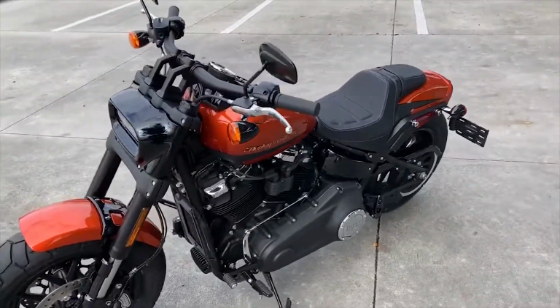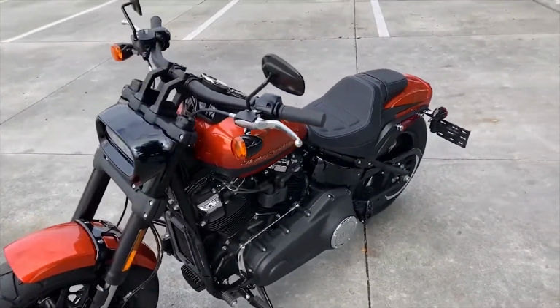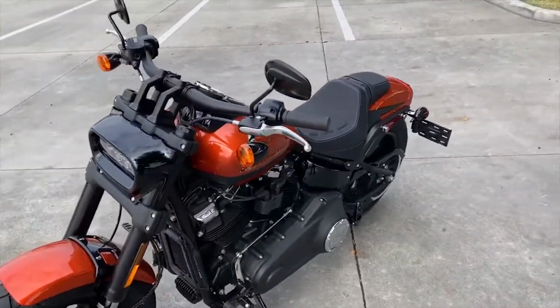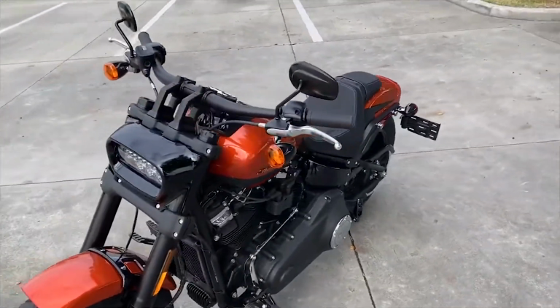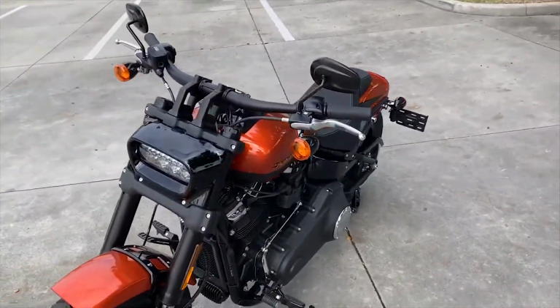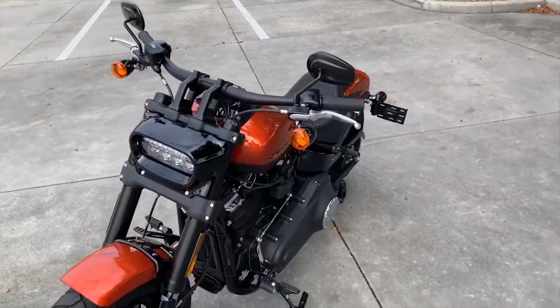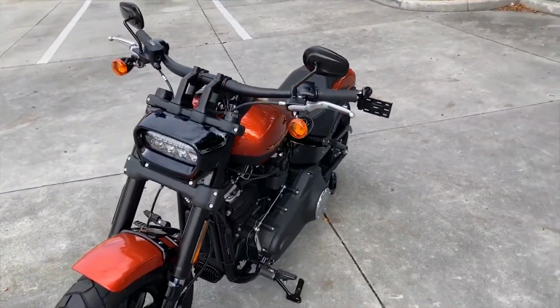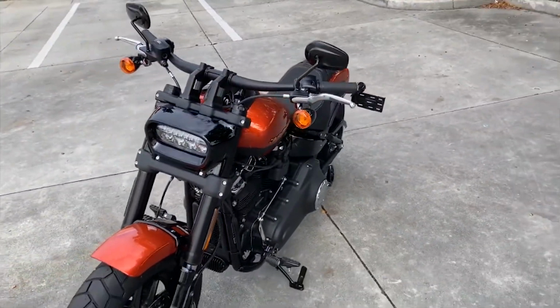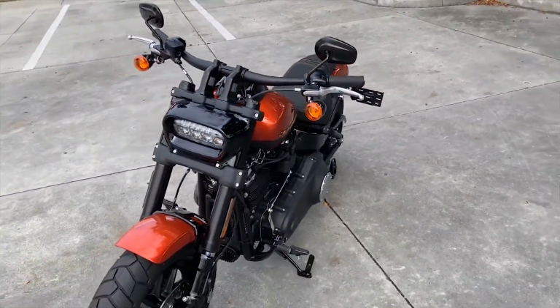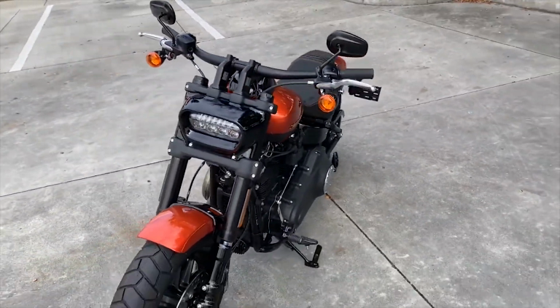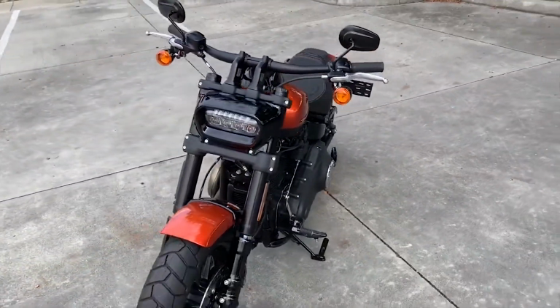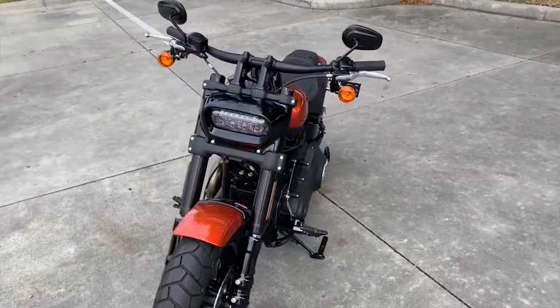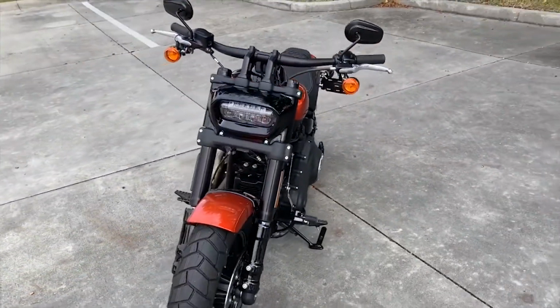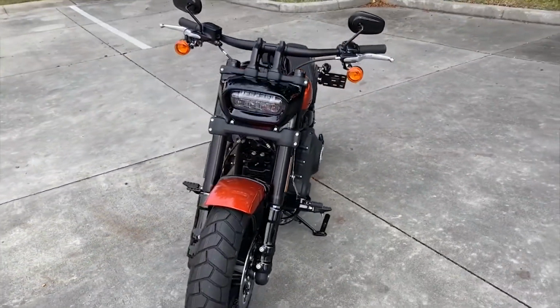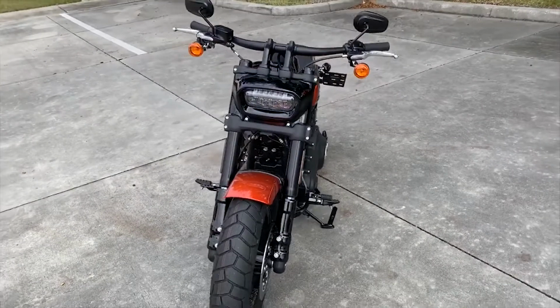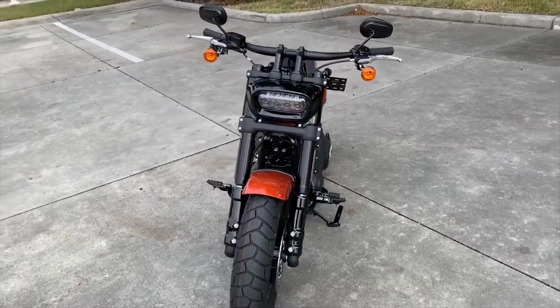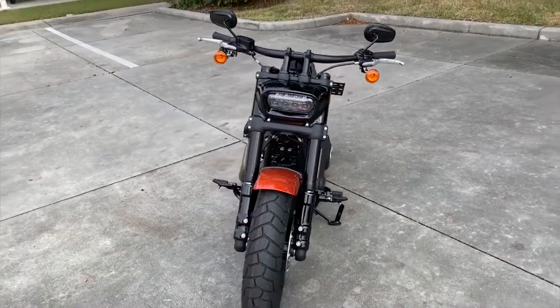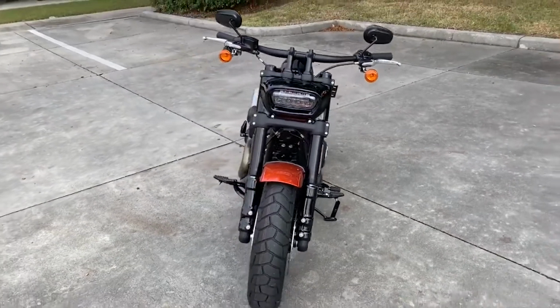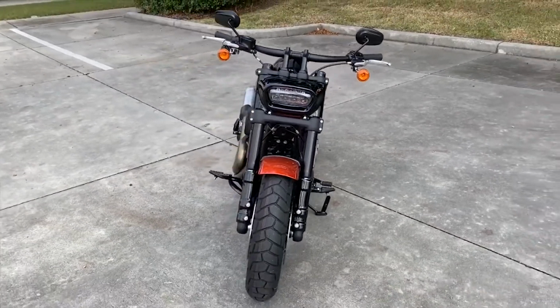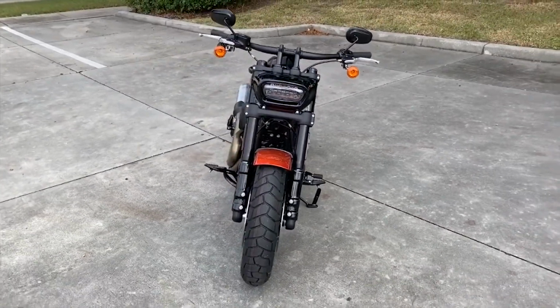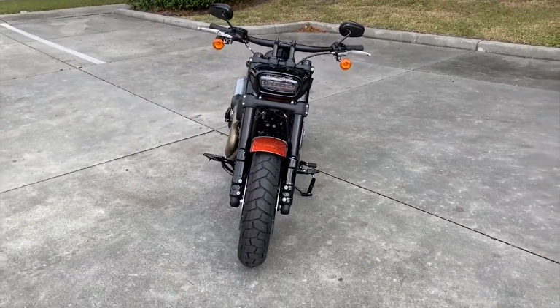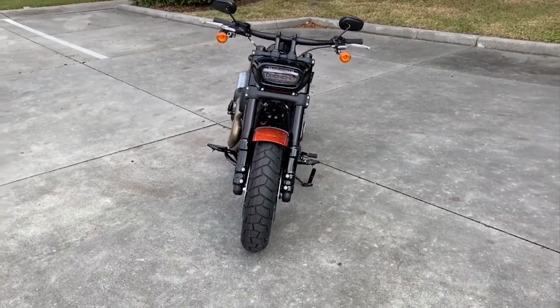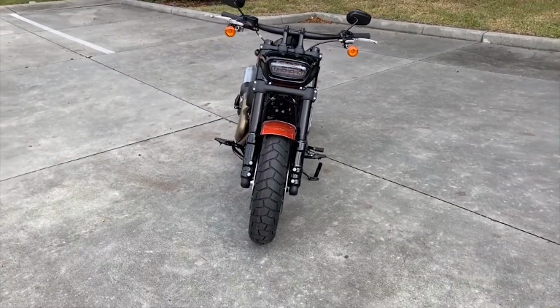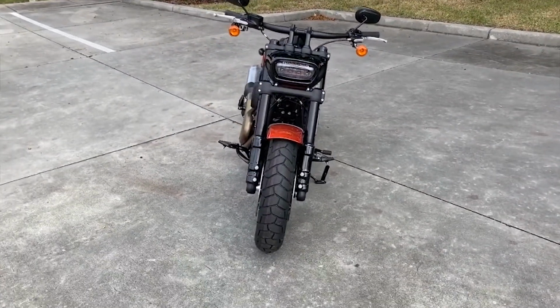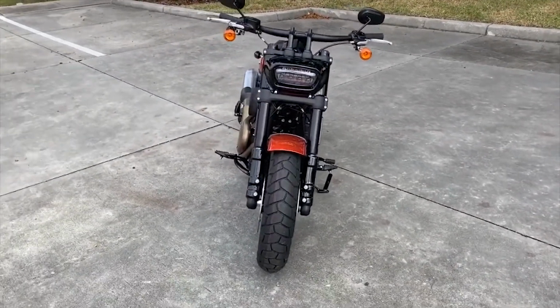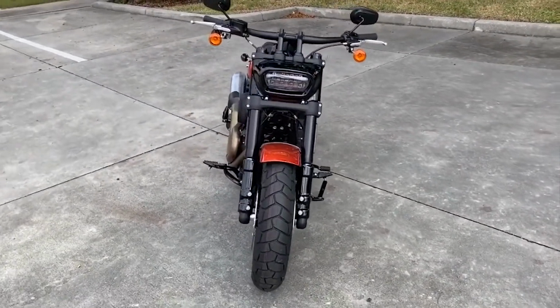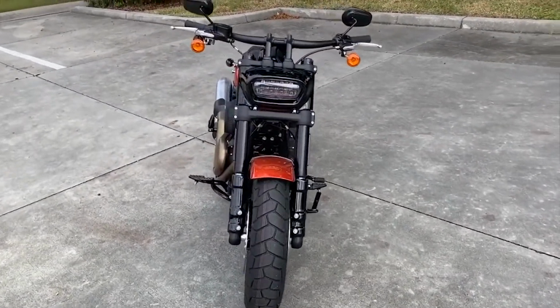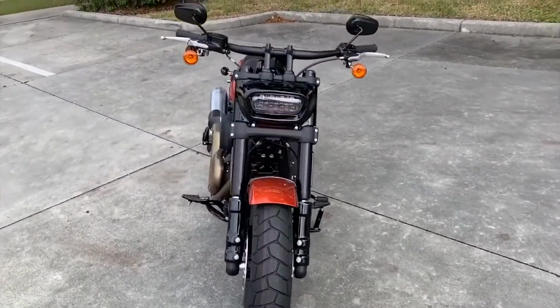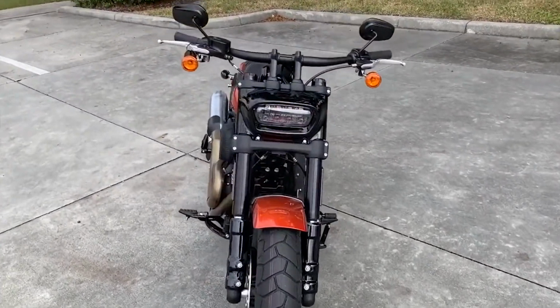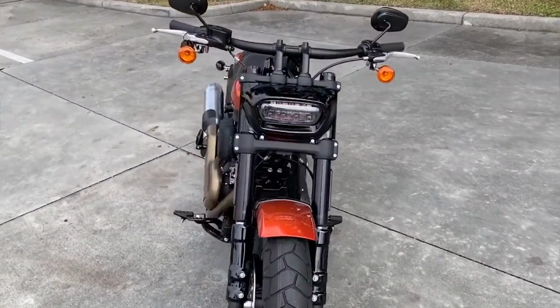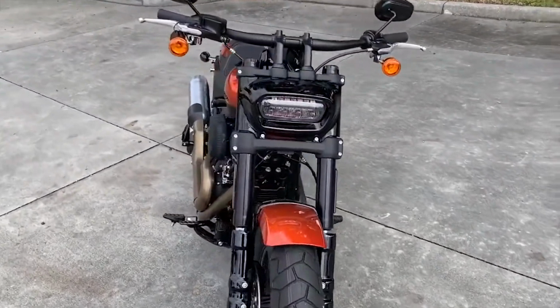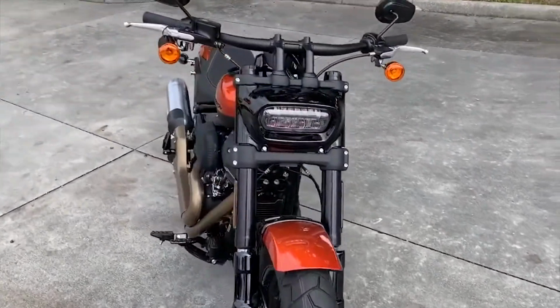This scorched orange and black is very limited. When it's gone, it's gone — it will not be reproduced. Beautiful LED headlight on this bike.